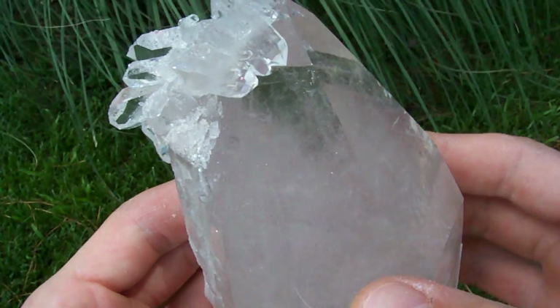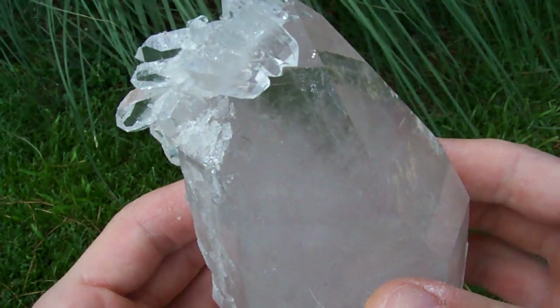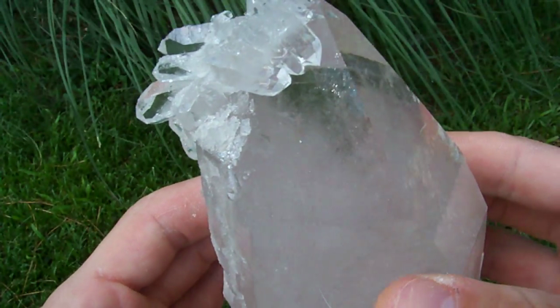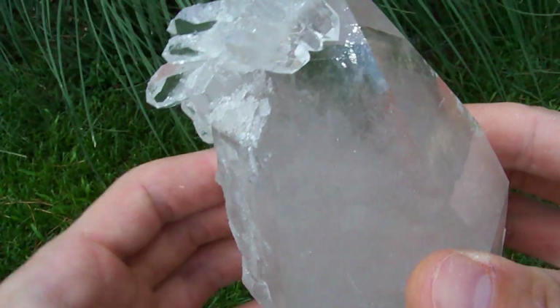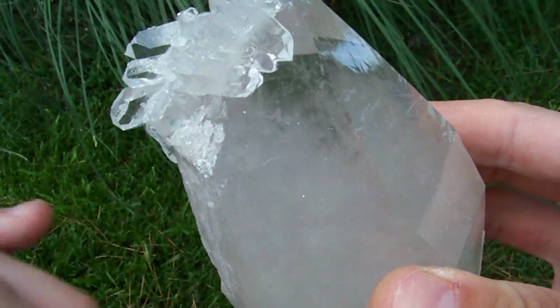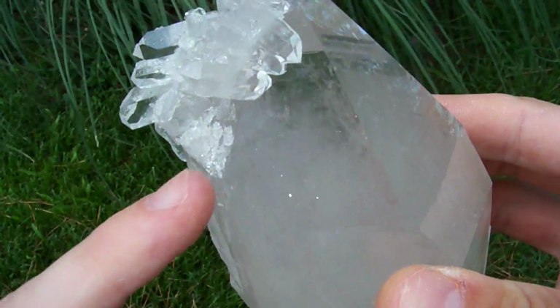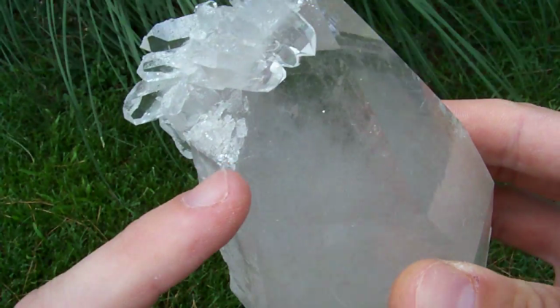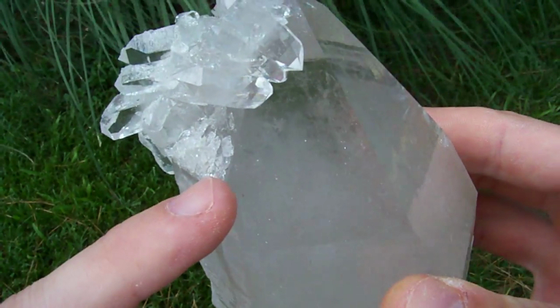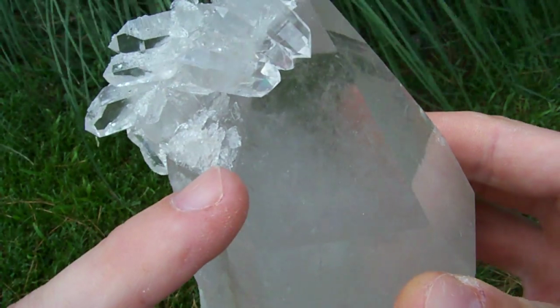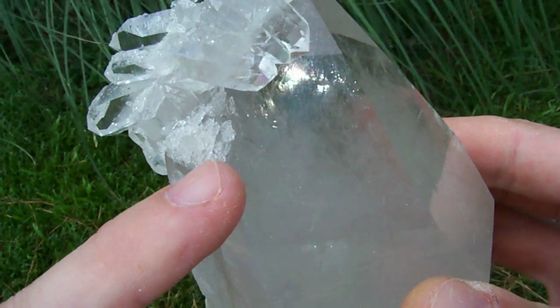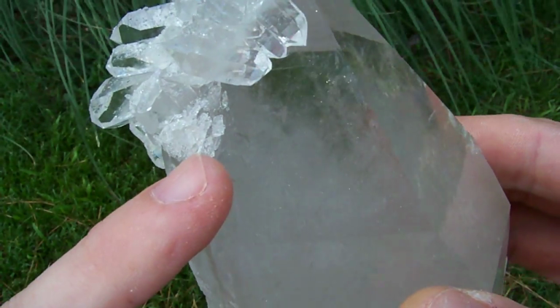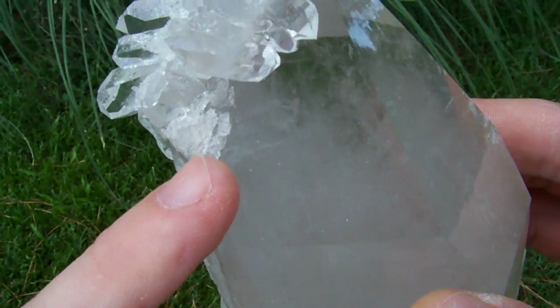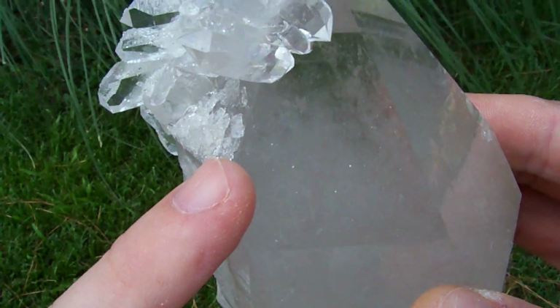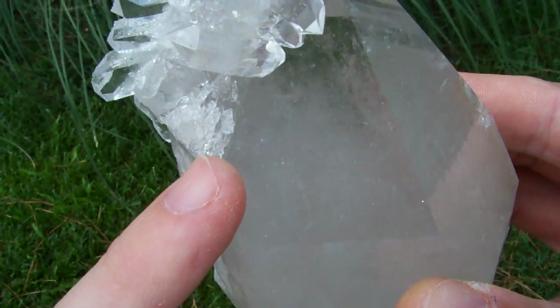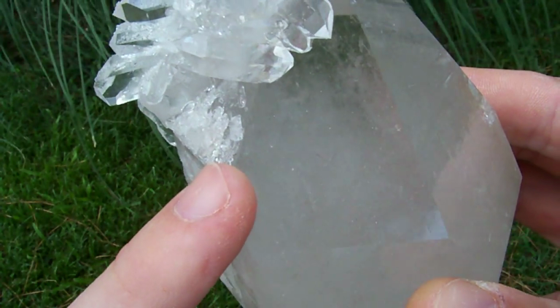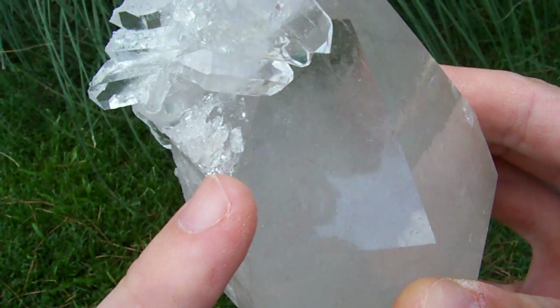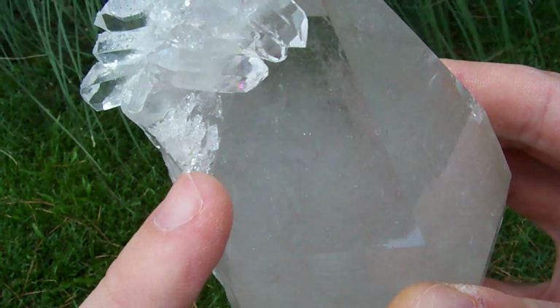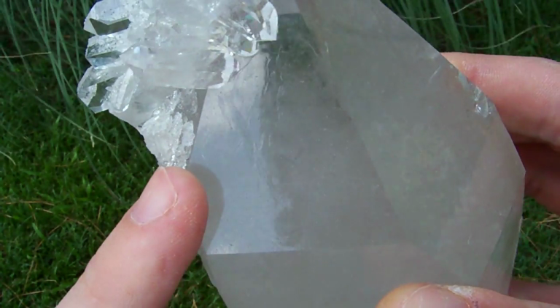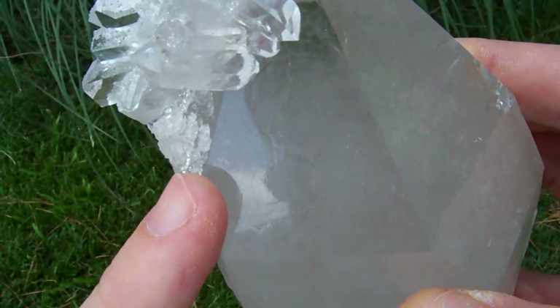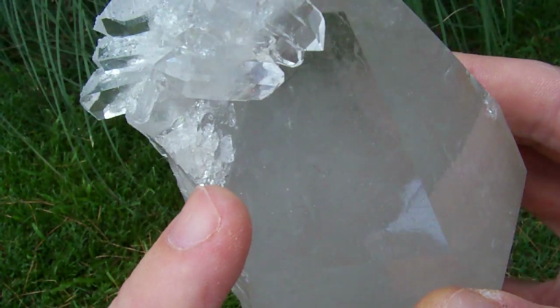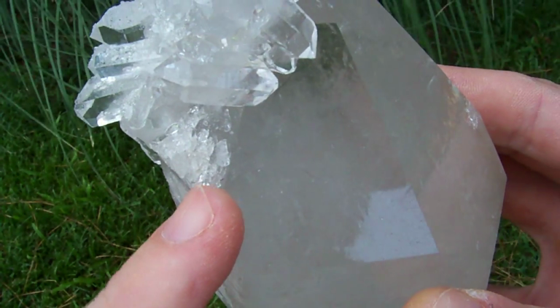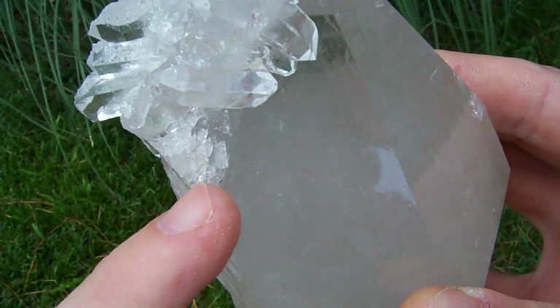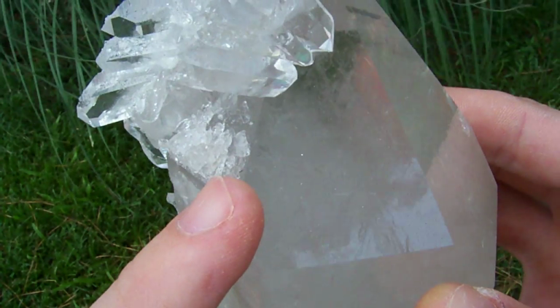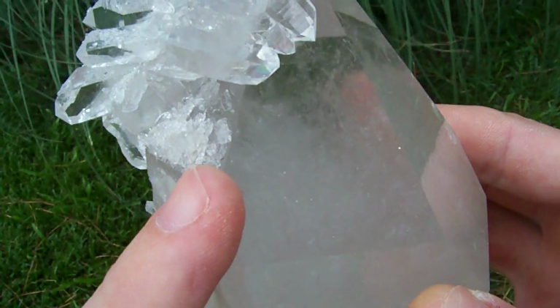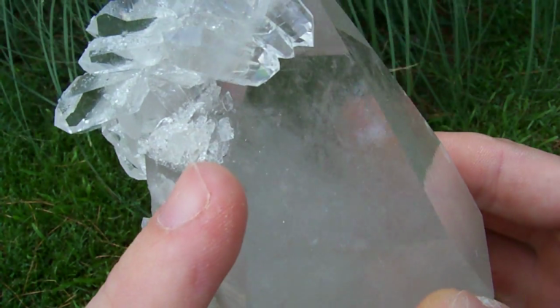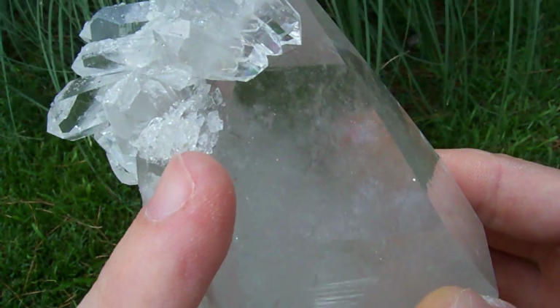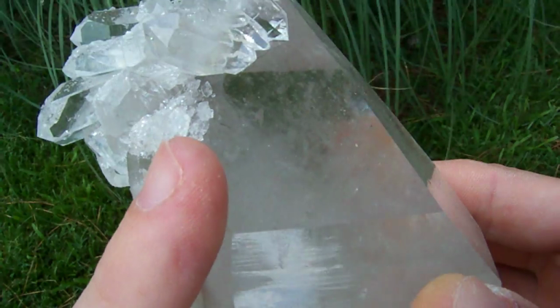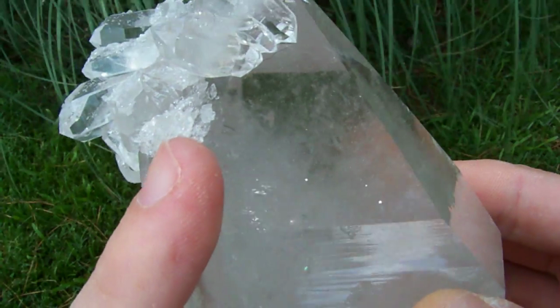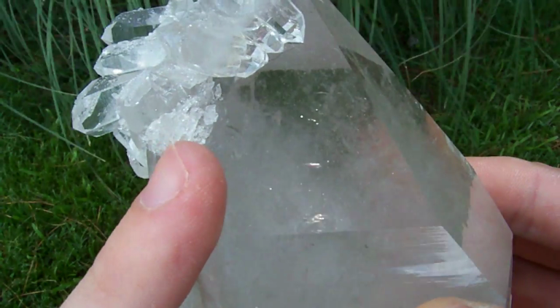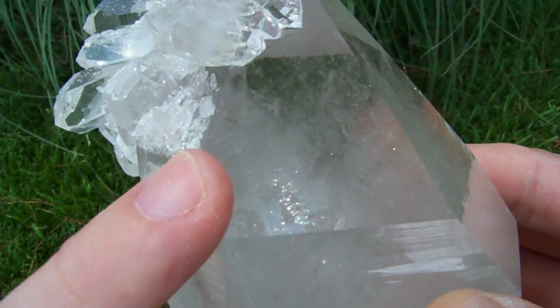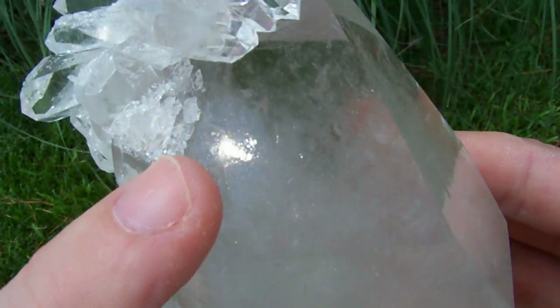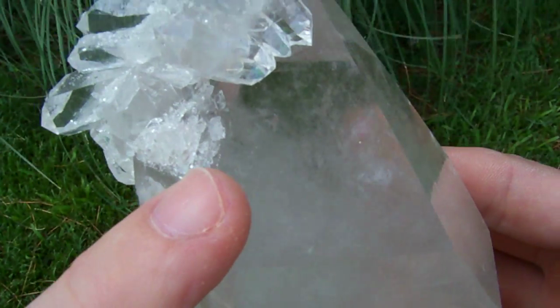This one — I'm hoping this shows up on the video. There's a manifestation inside this one. That's a crystal trapped inside of a crystal. It's right there above my finger.